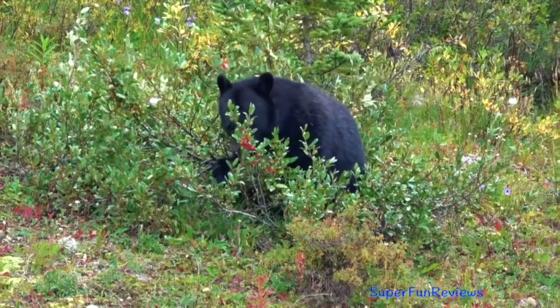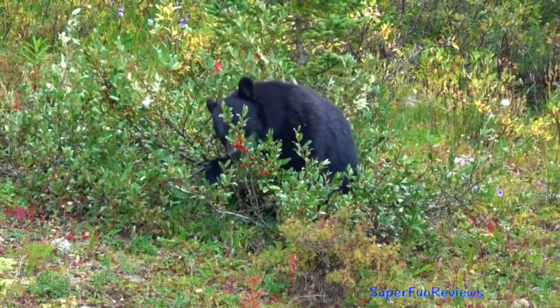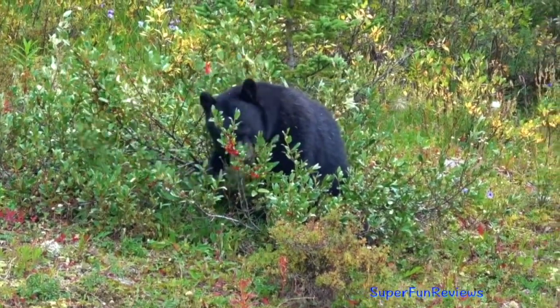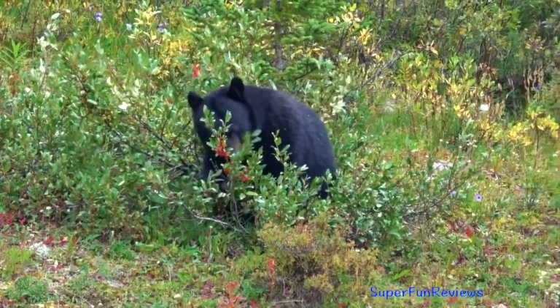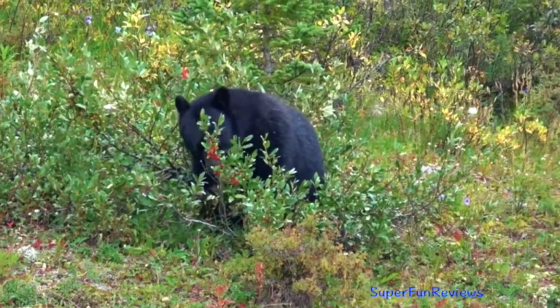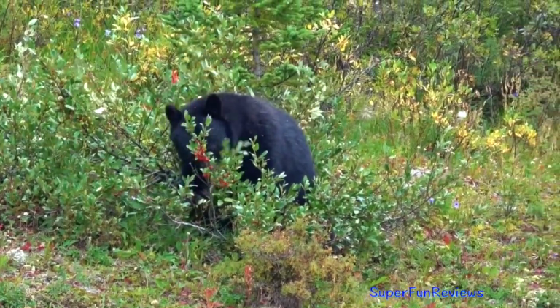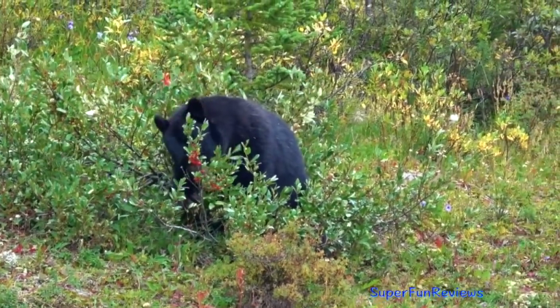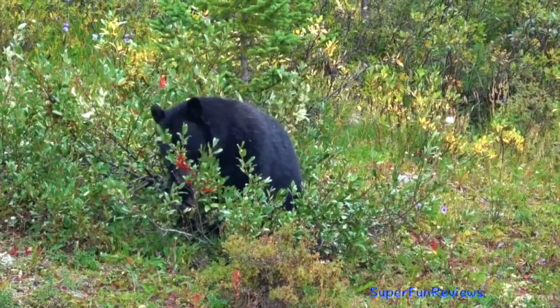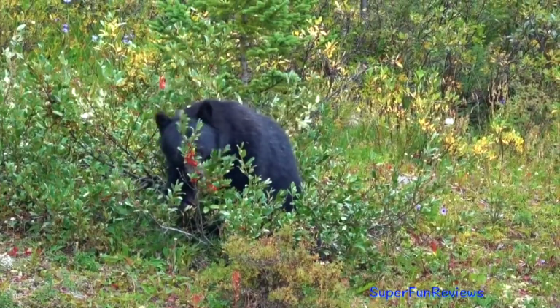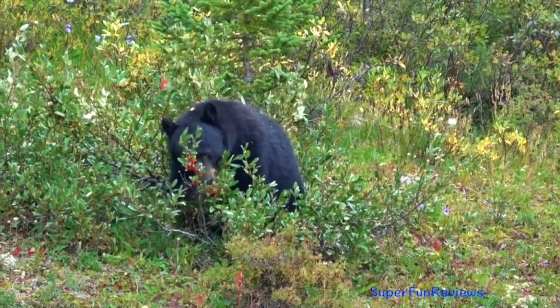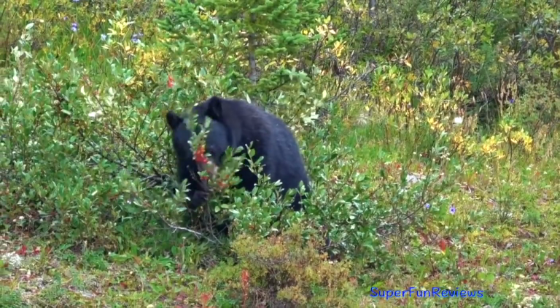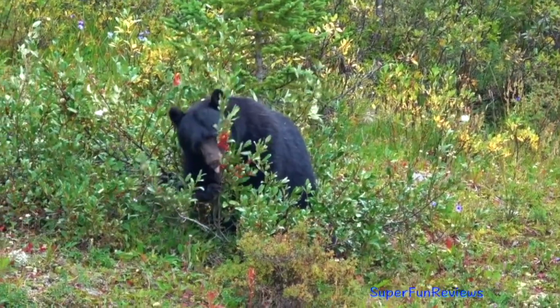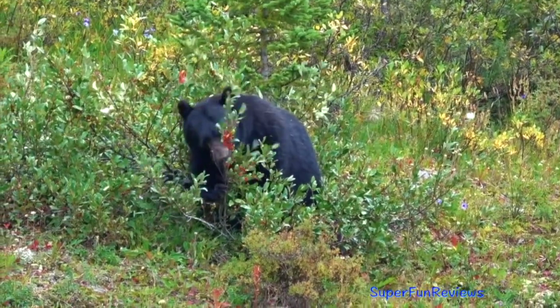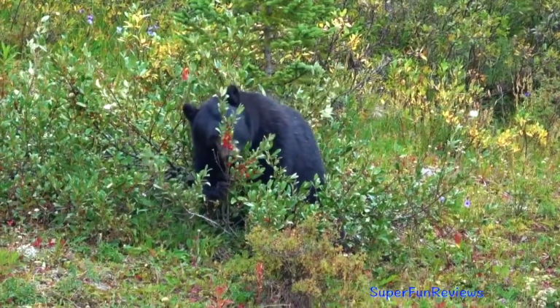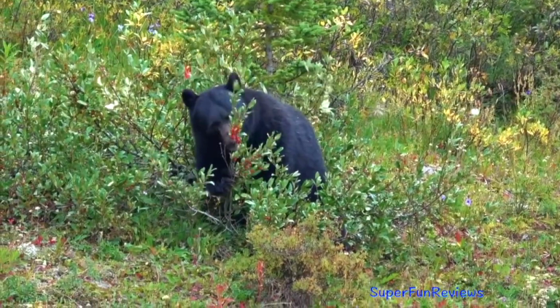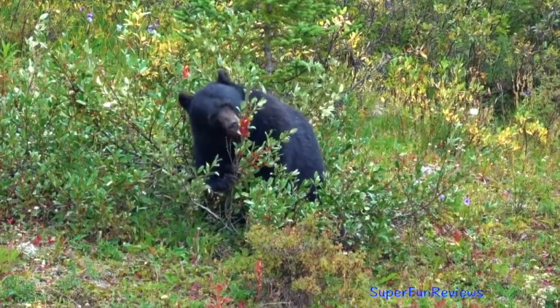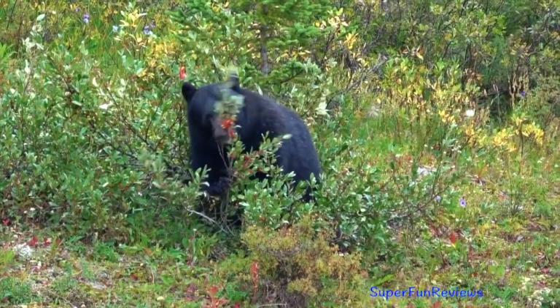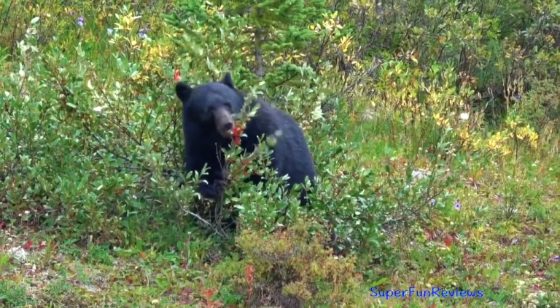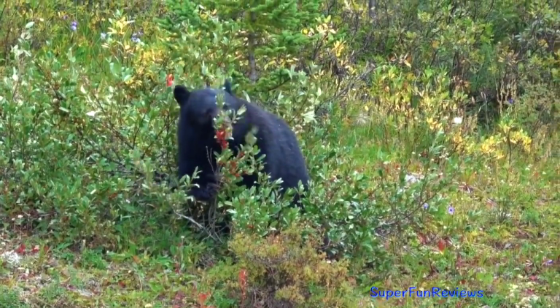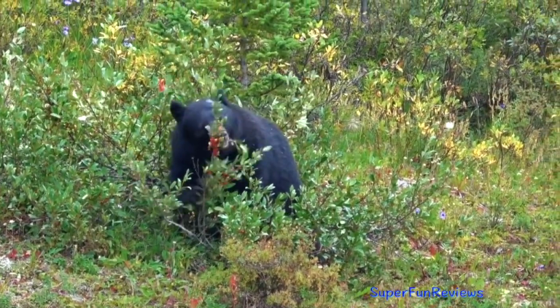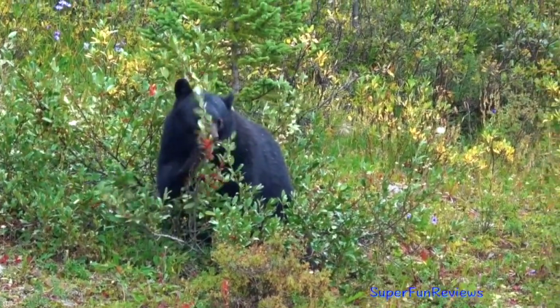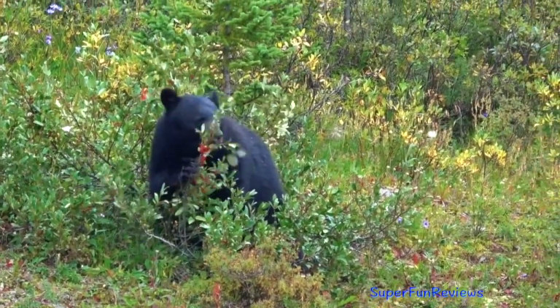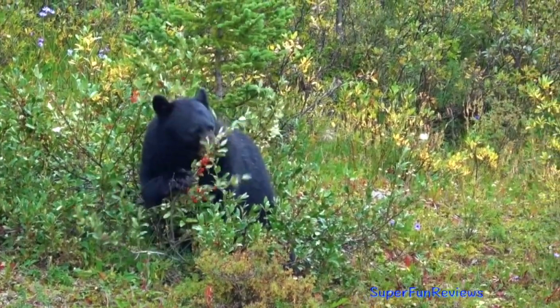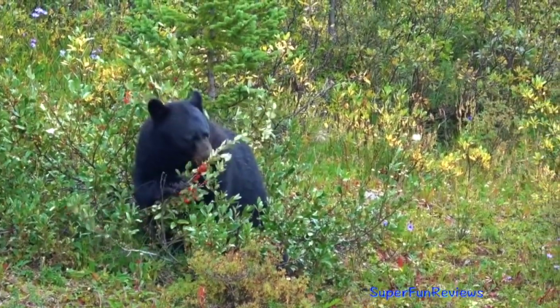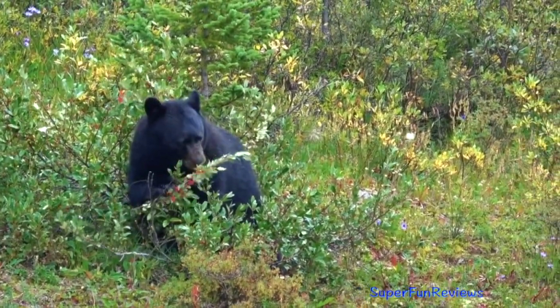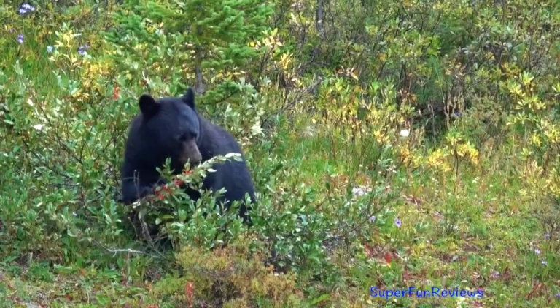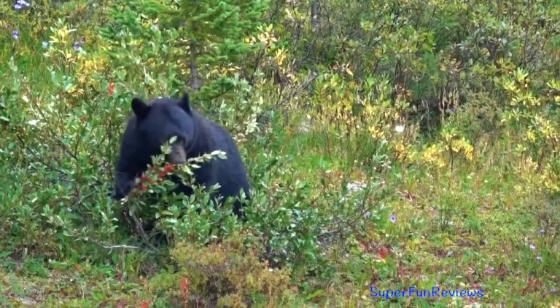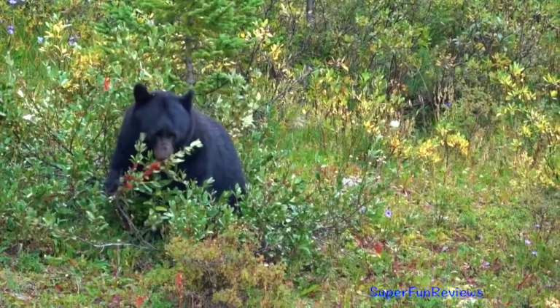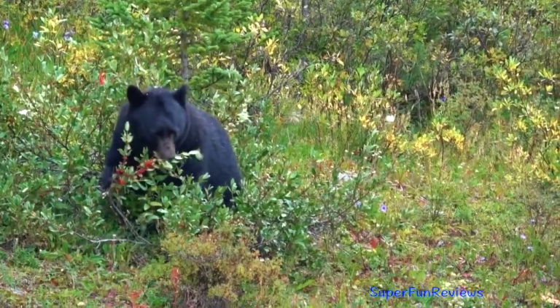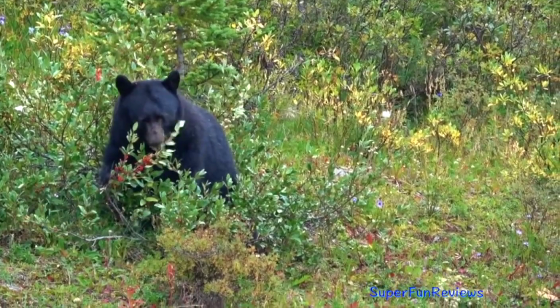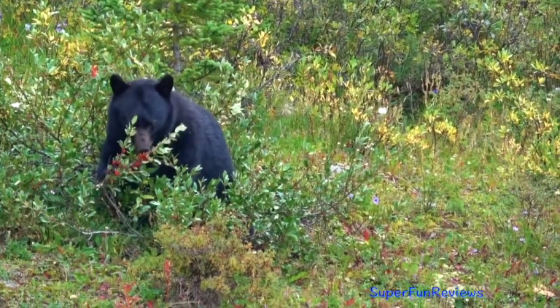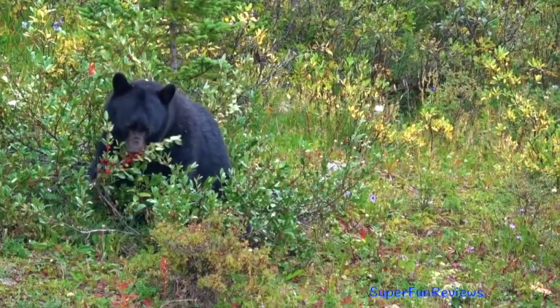And here's a black bear getting ready for hibernation. This video was taken in Canada near Lake Louise.